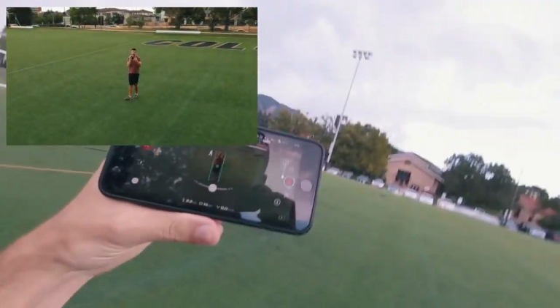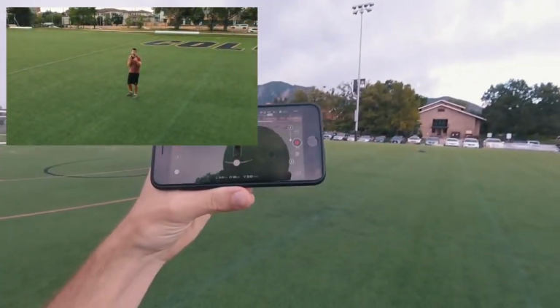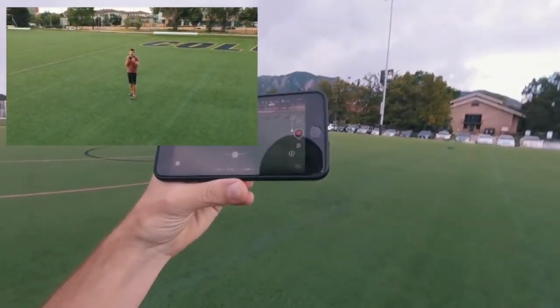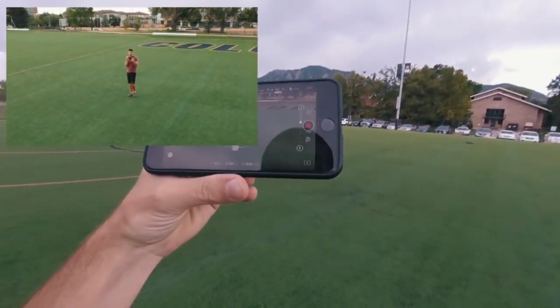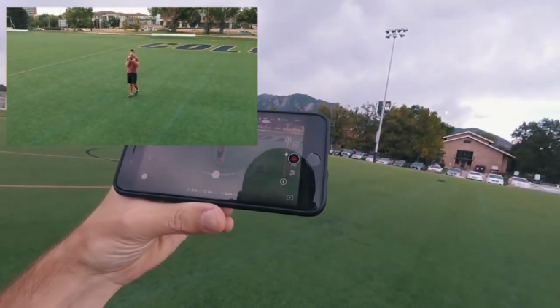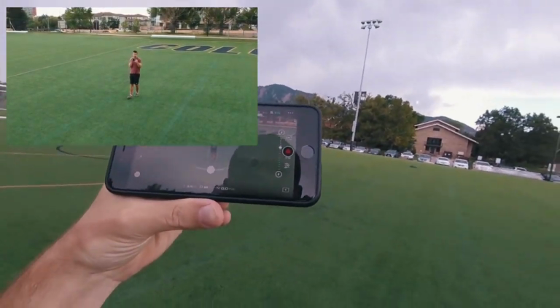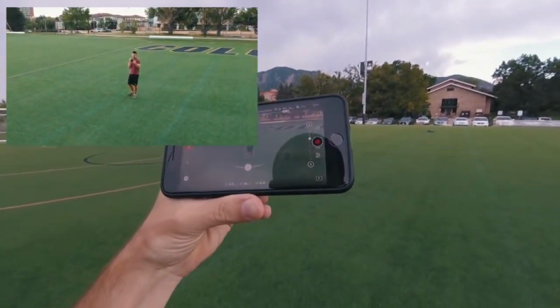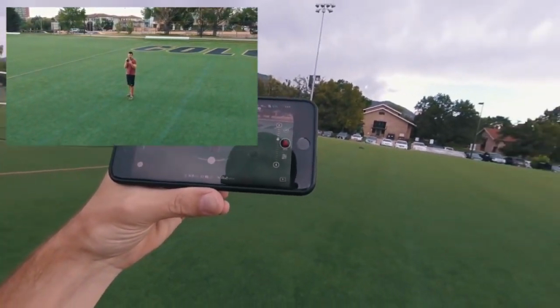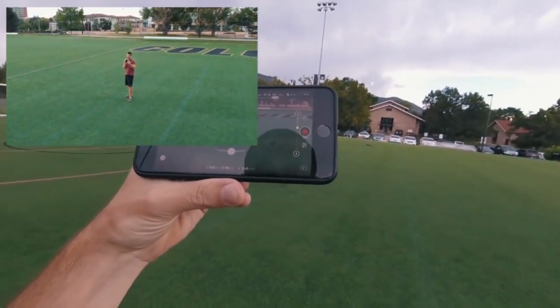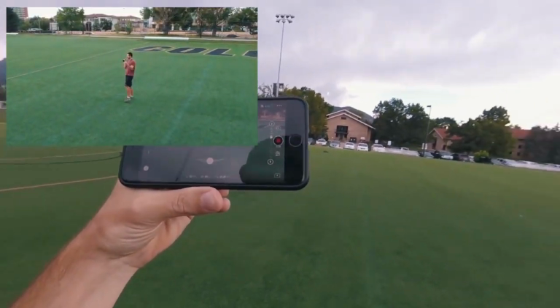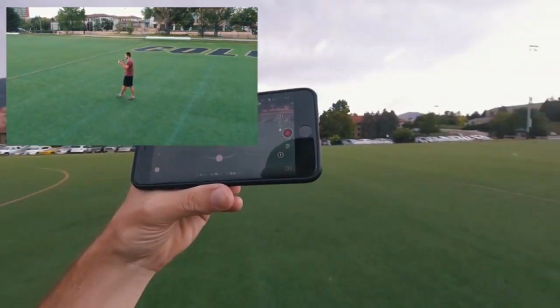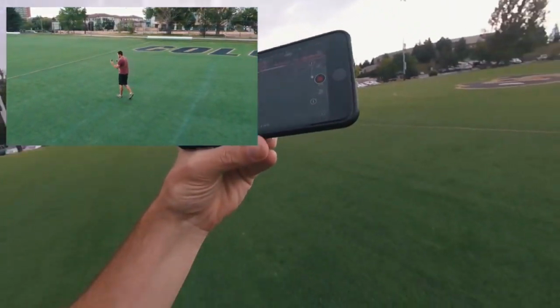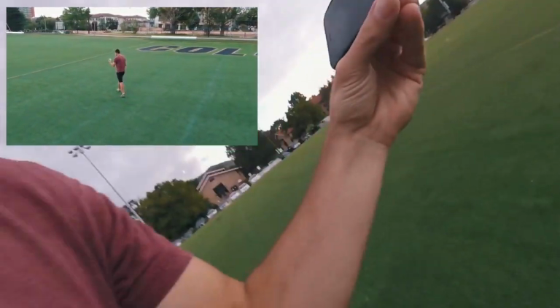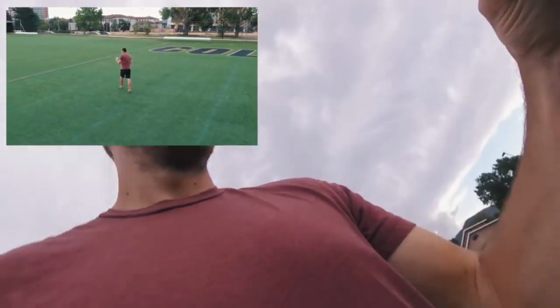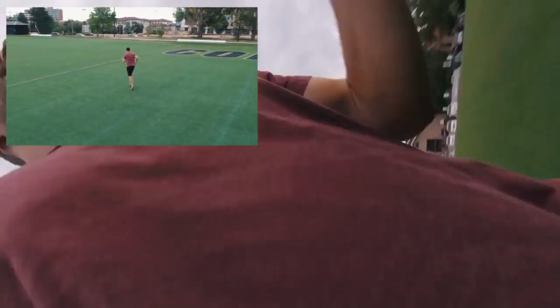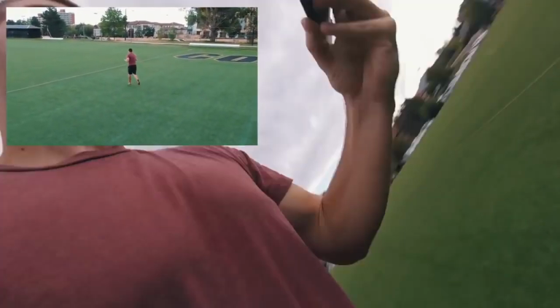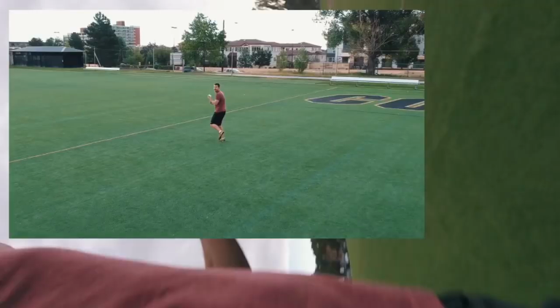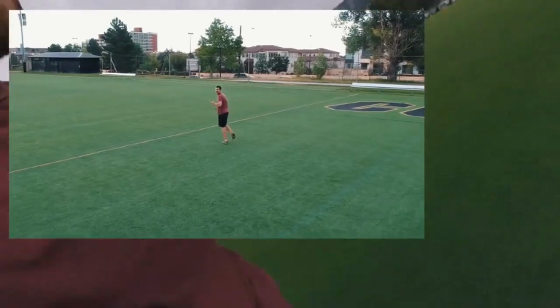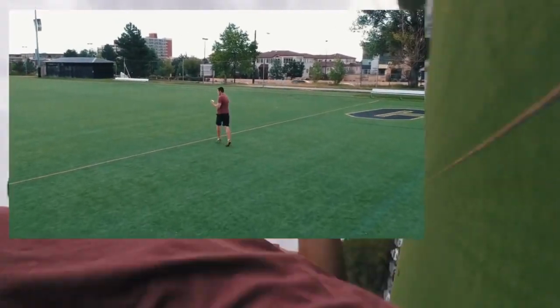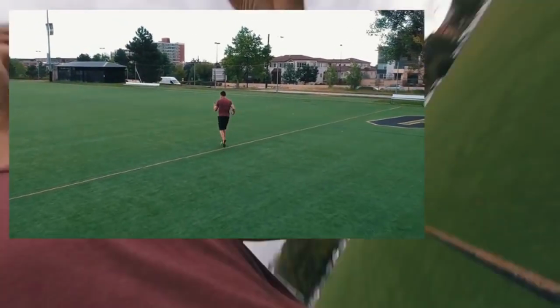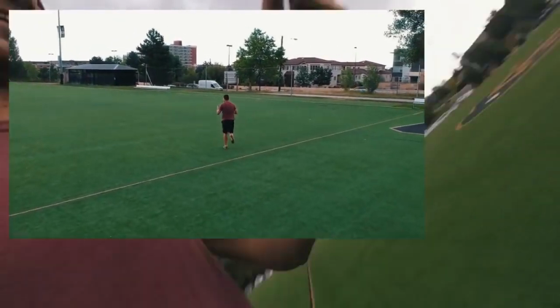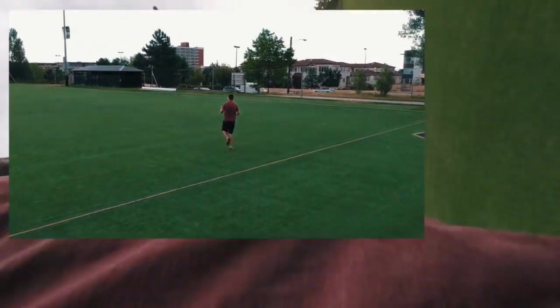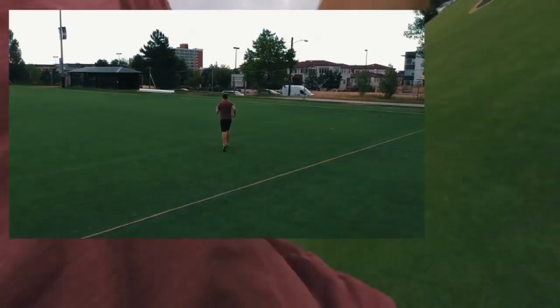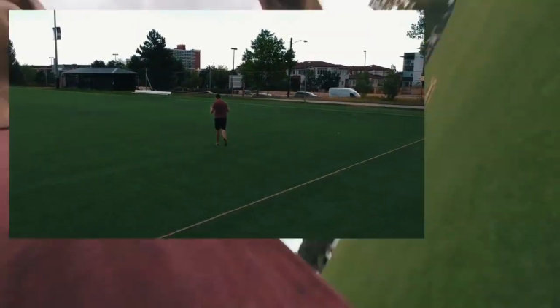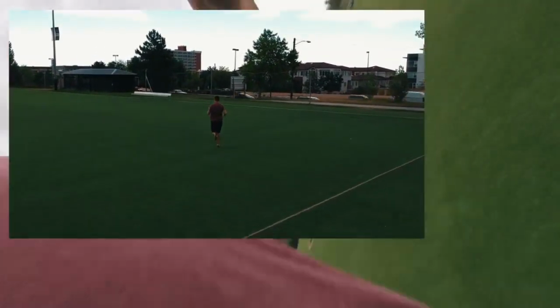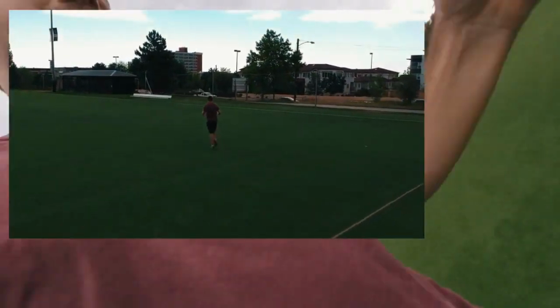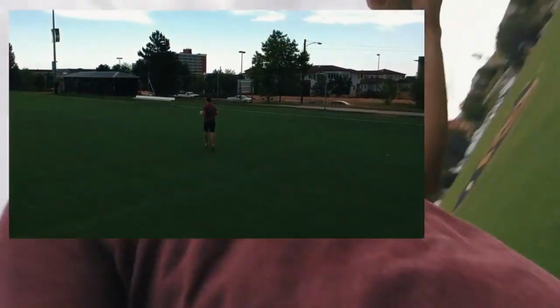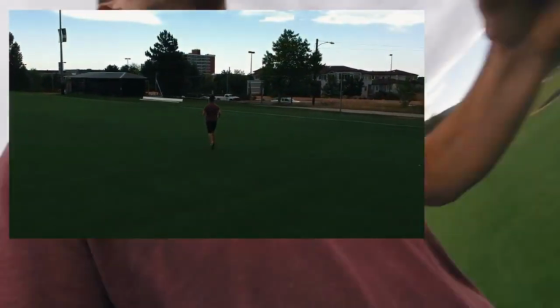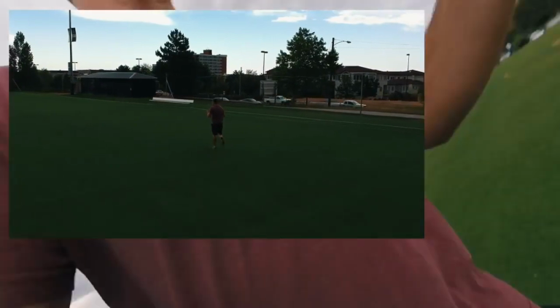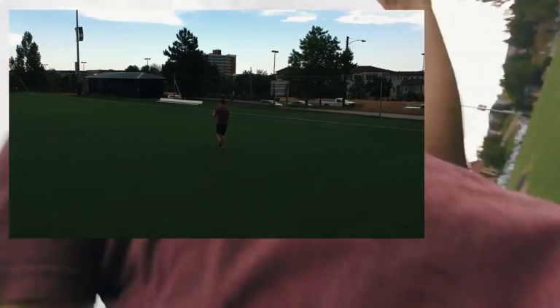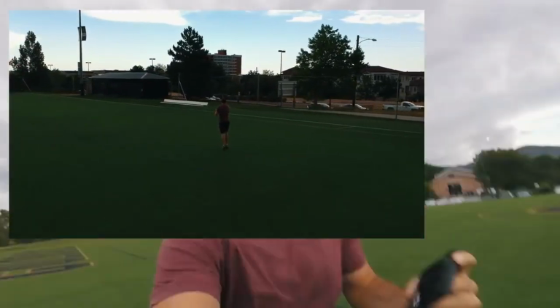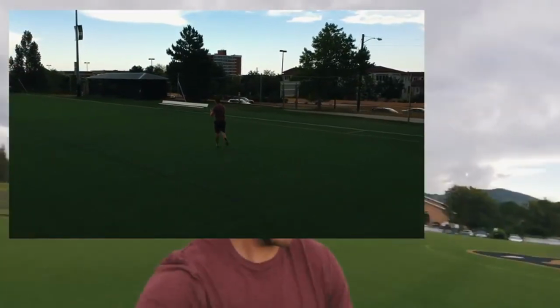Move it up a little higher. Now I'm gonna try and run and see what happens. It's working!